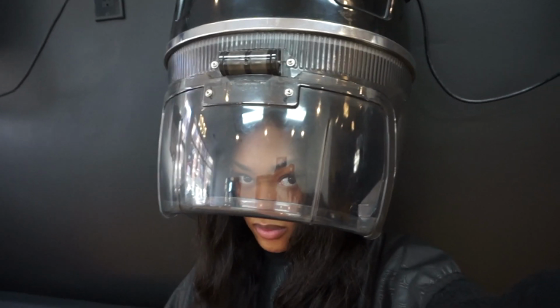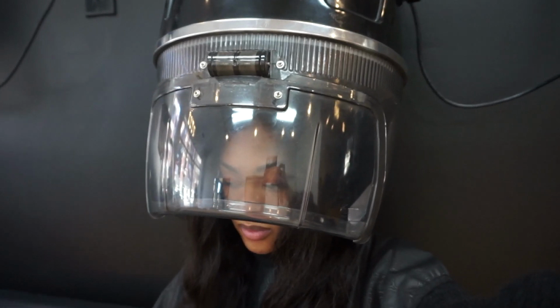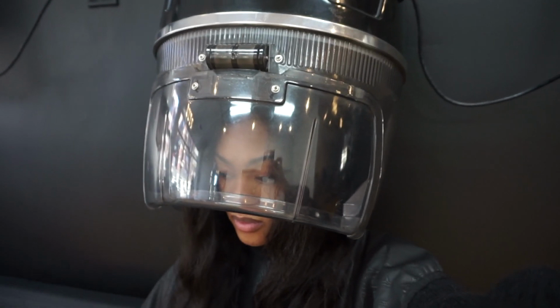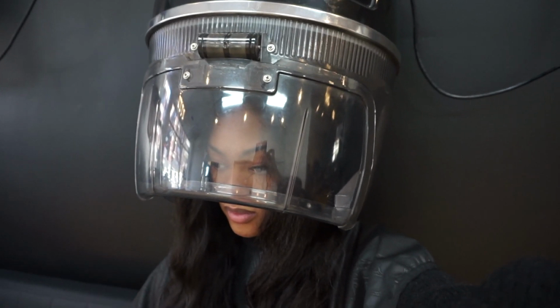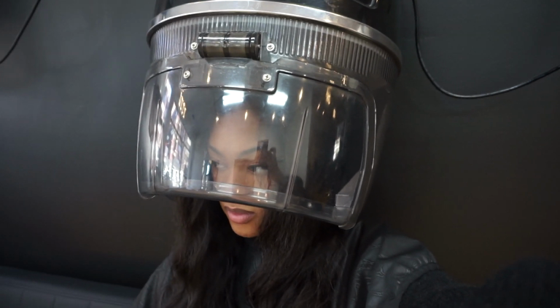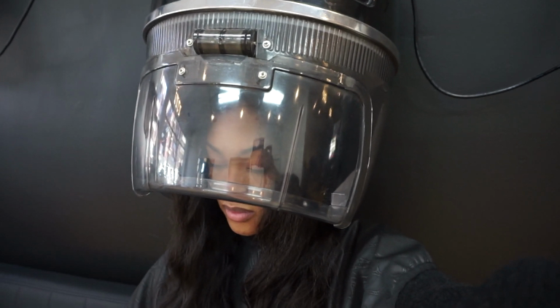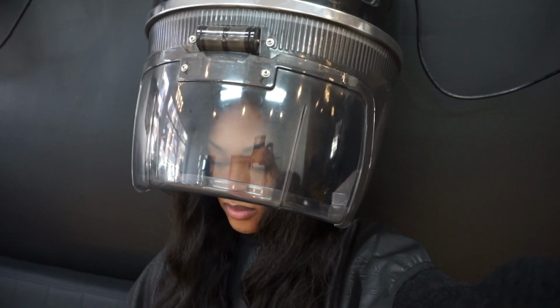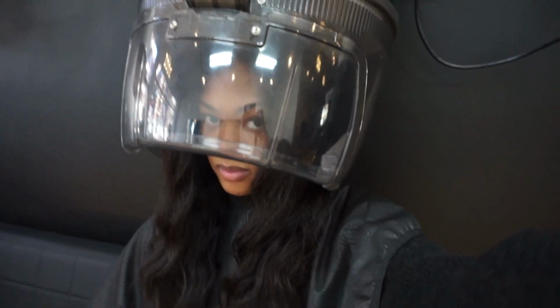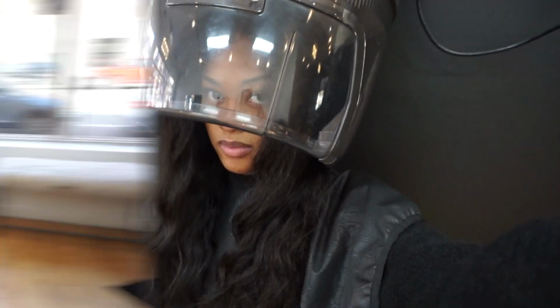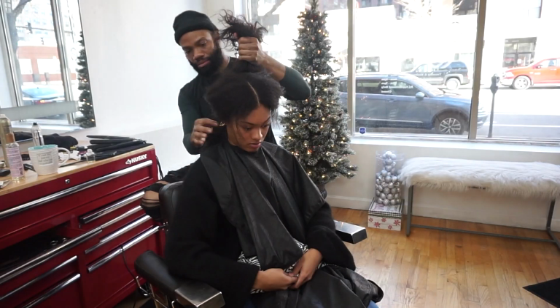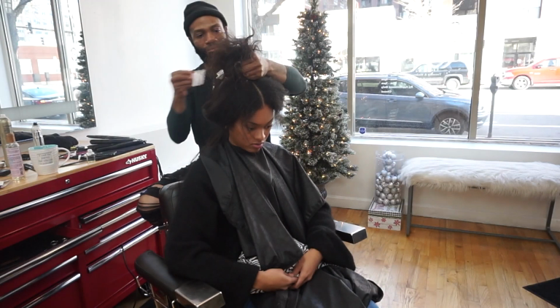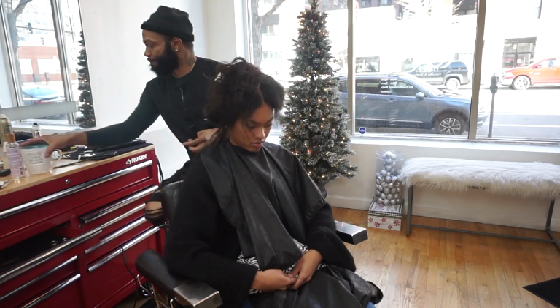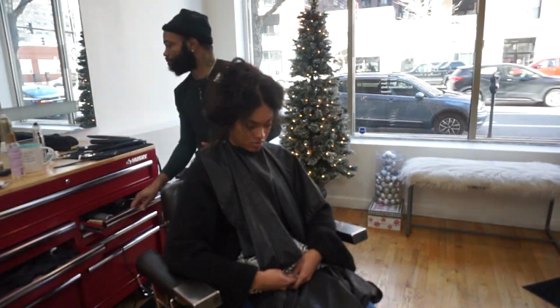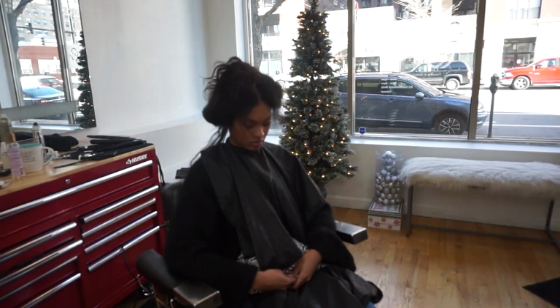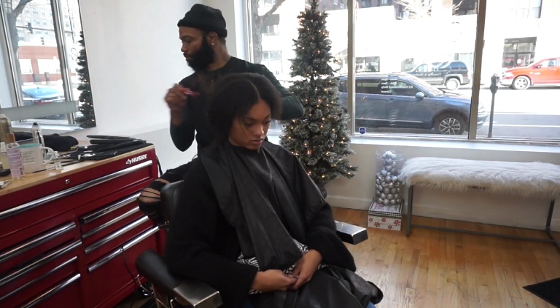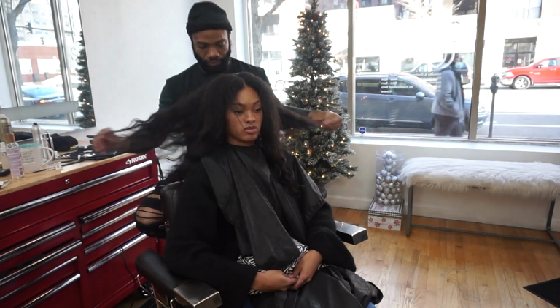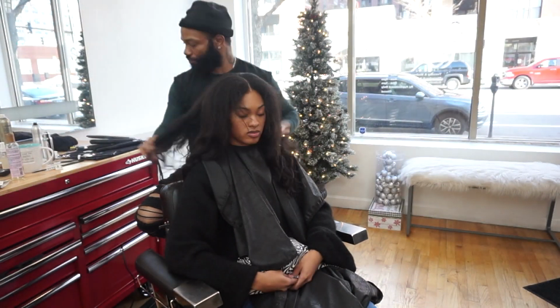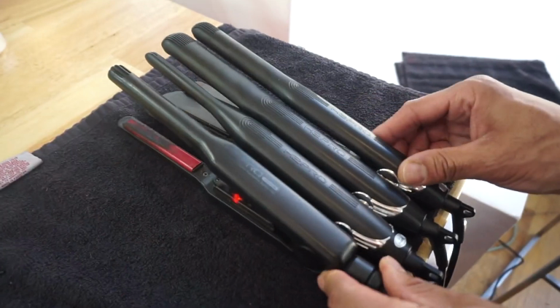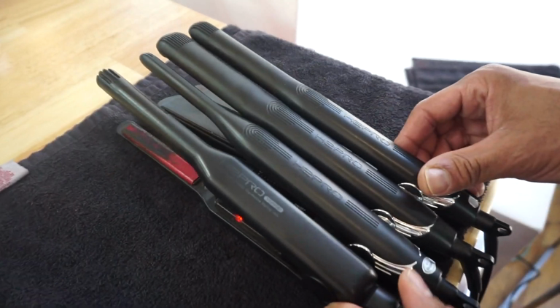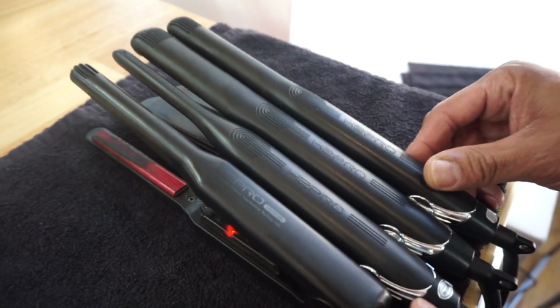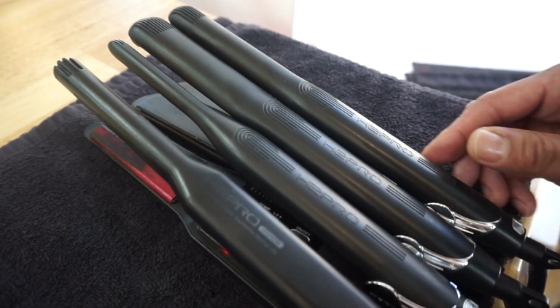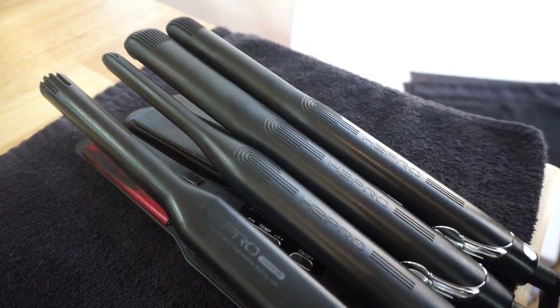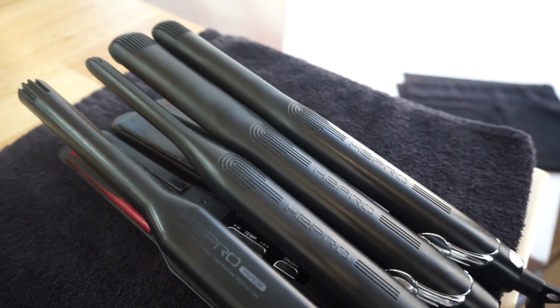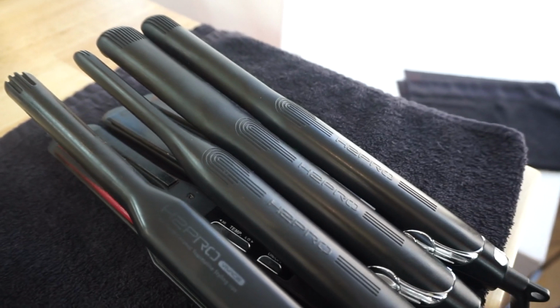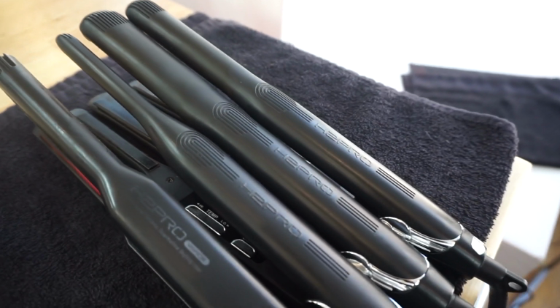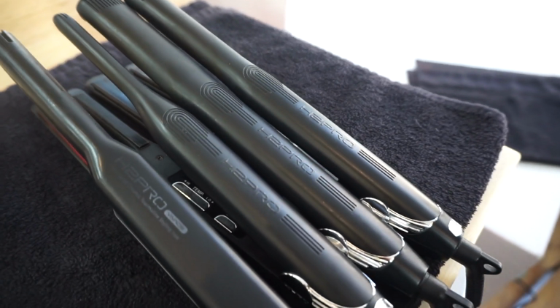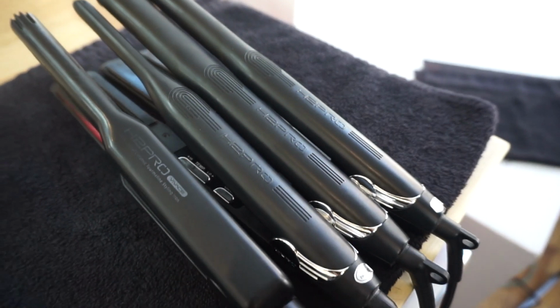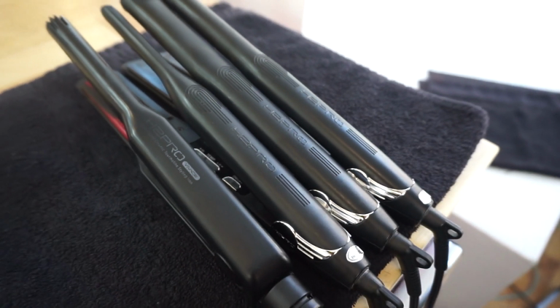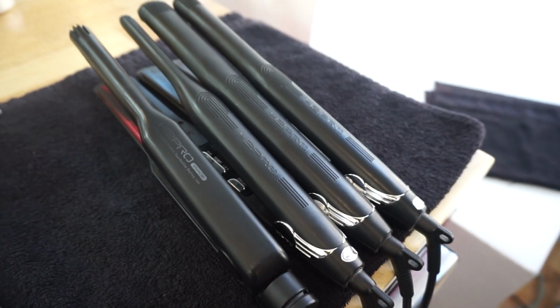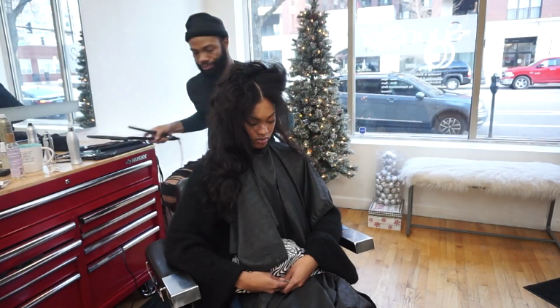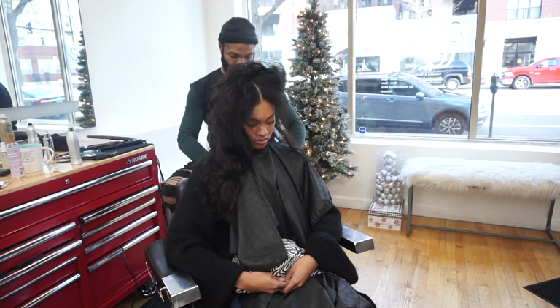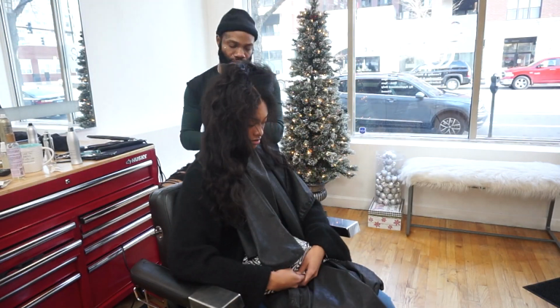I sat under the dryer for a few minutes to let the weave dry, and then he went in section by section straightening the hair. The flat iron he used — if I can find it I'll leave it linked down below — is the HD Pro flat iron. I did ask him about his tips for frizzing.